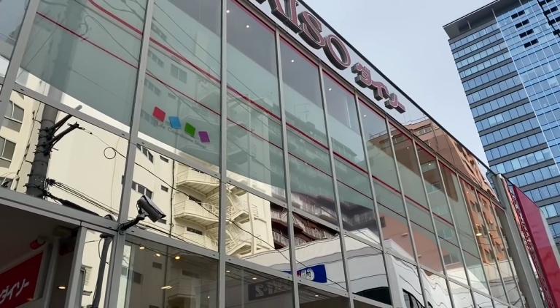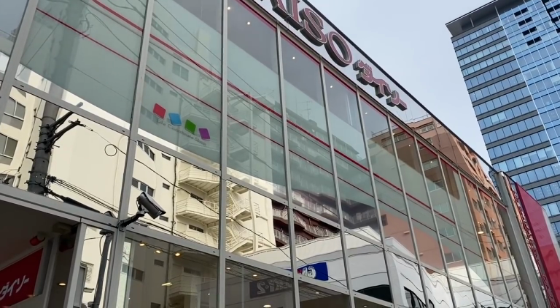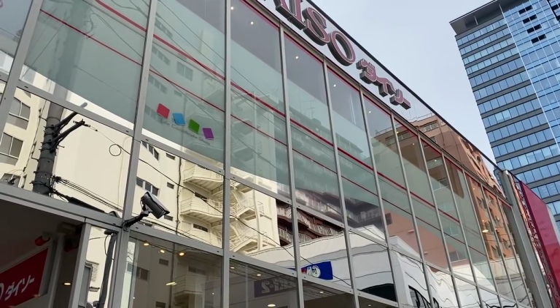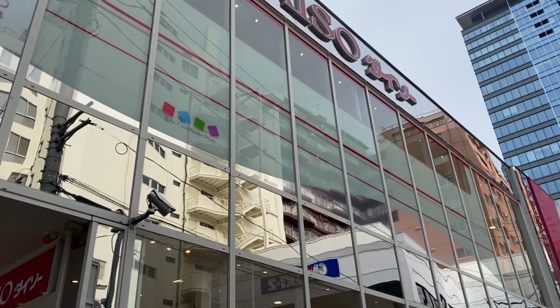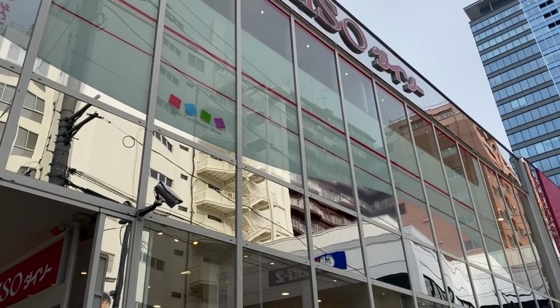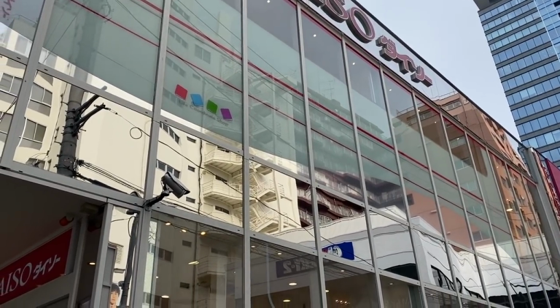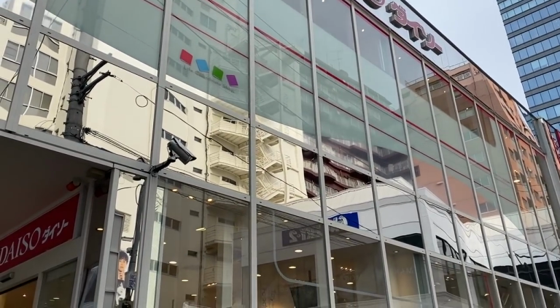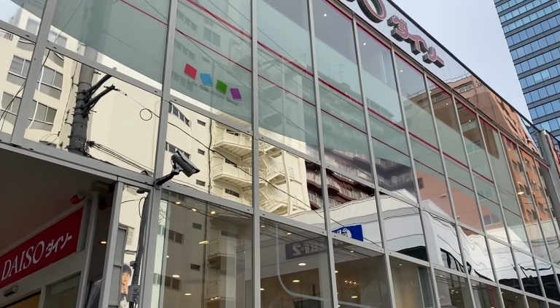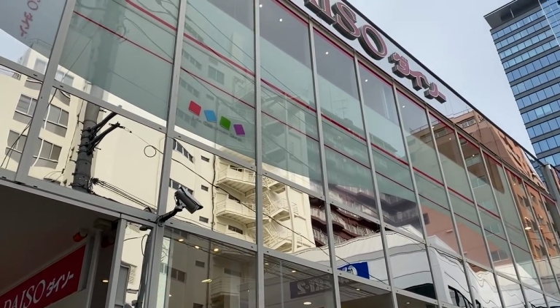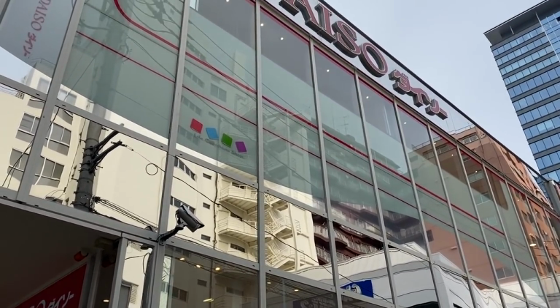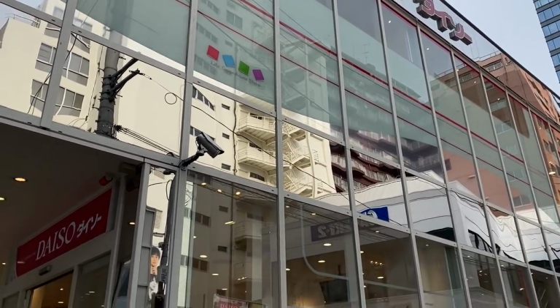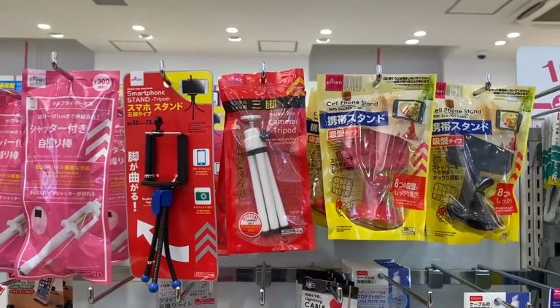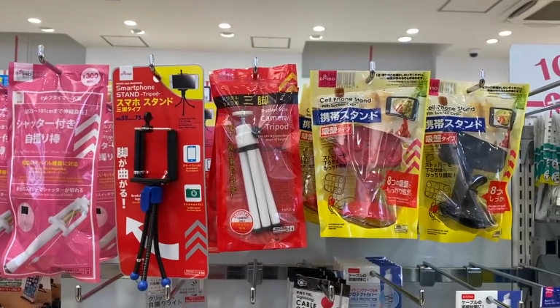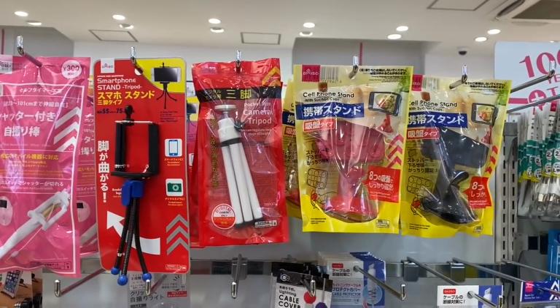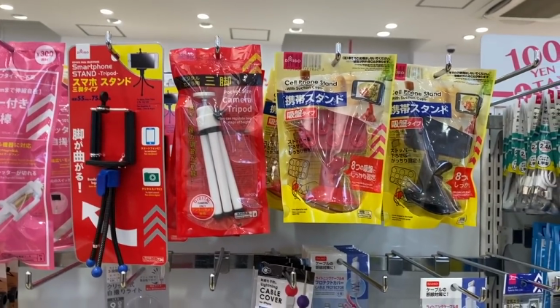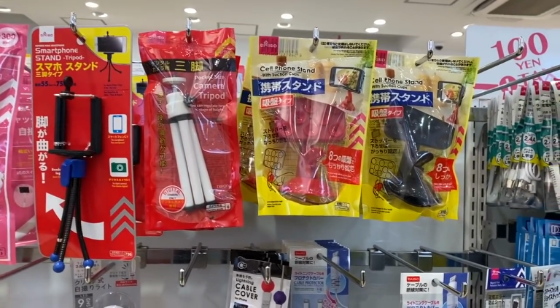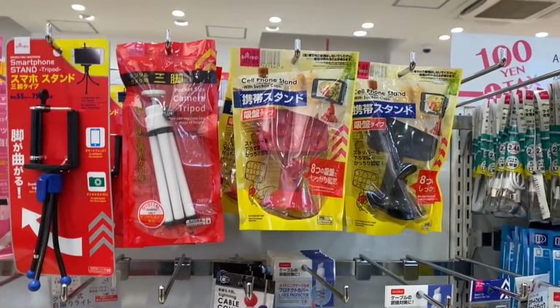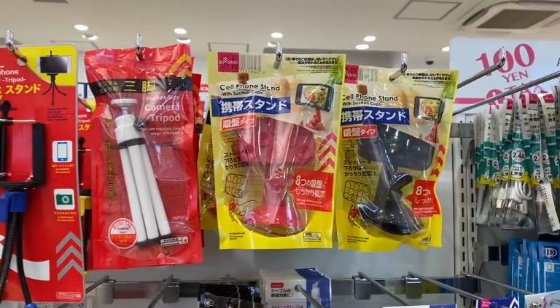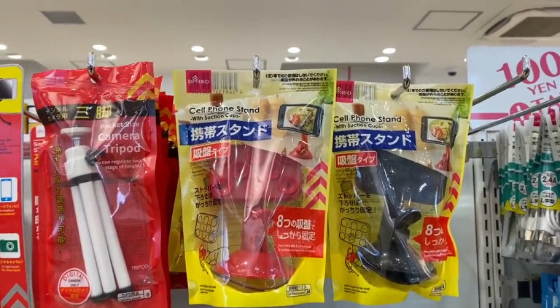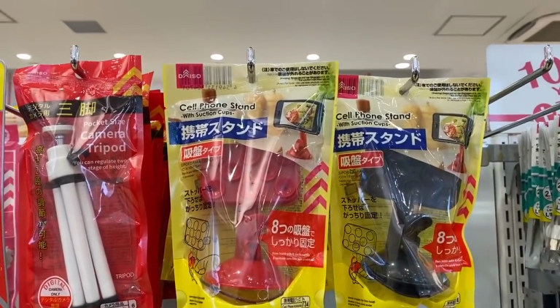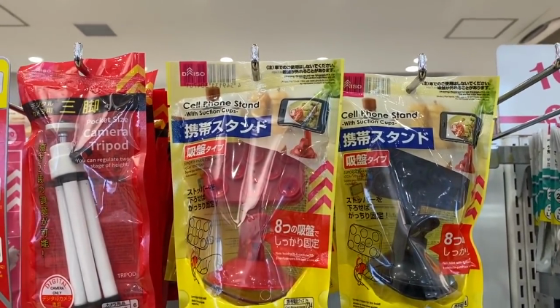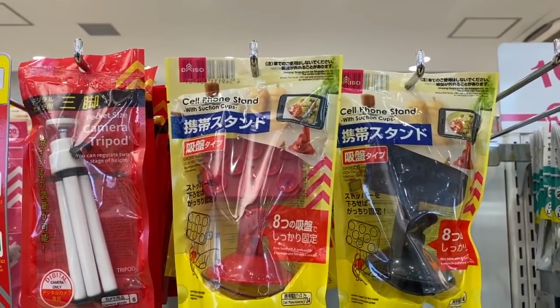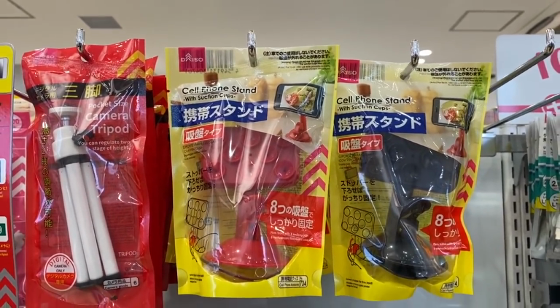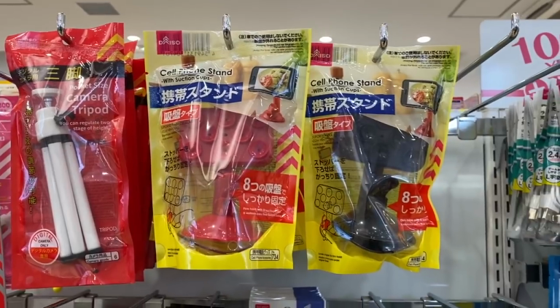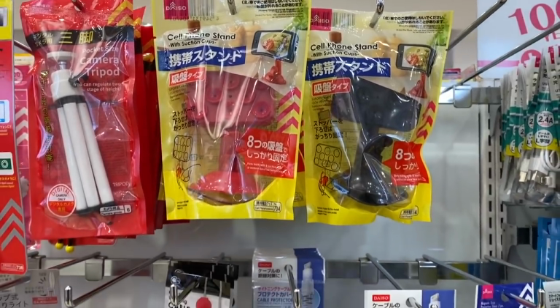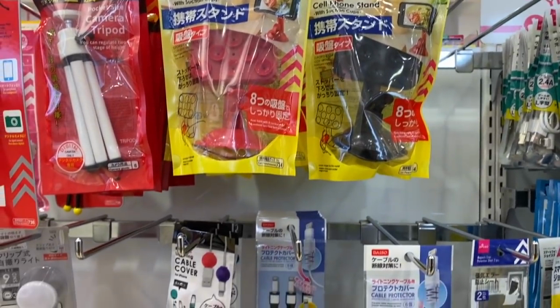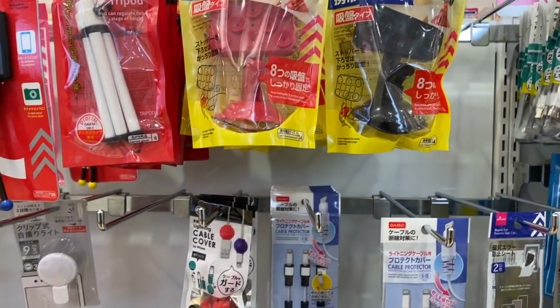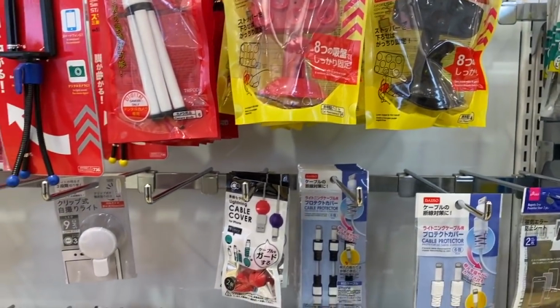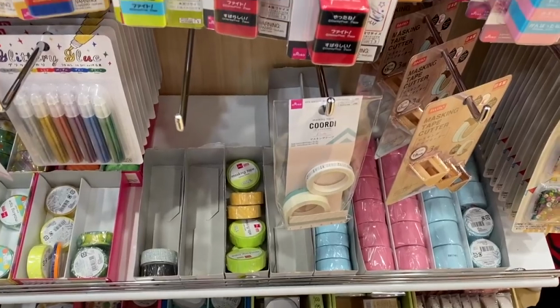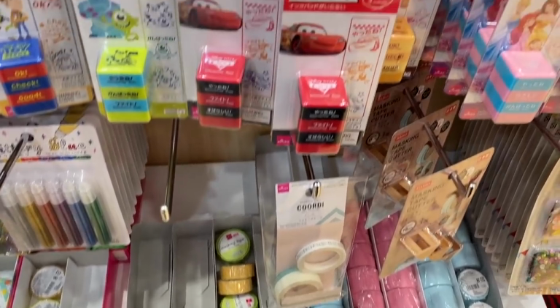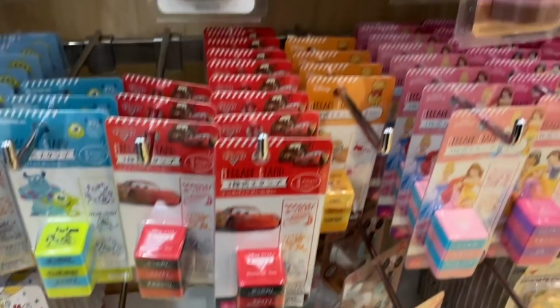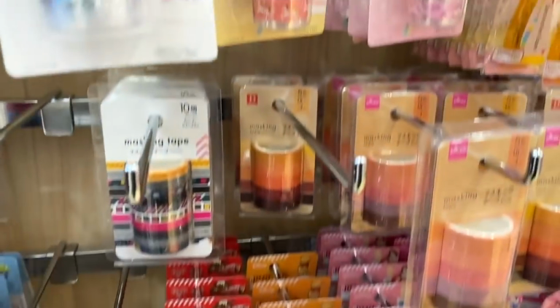Next up I'm going into Daiso, another 100 yen store. I want to get a tripod-style phone holder — I might try the suction cup one, it looks like it might work pretty well. And here are some of the washi tapes.